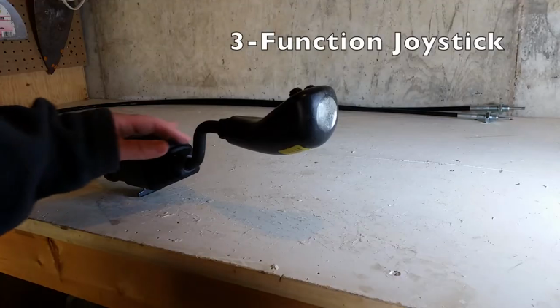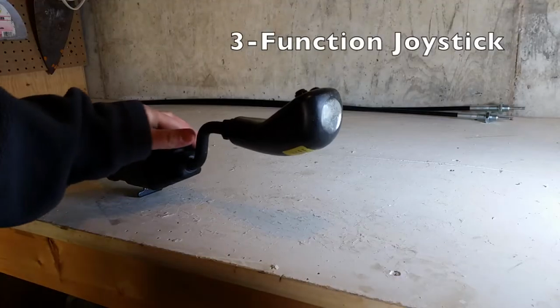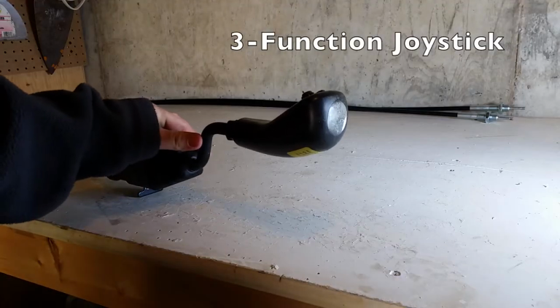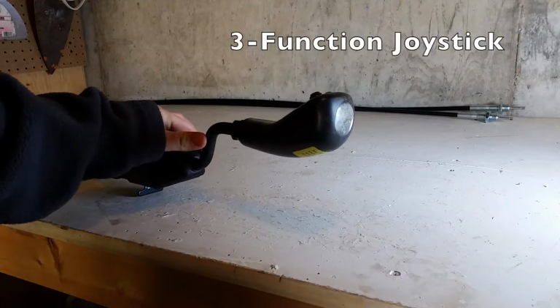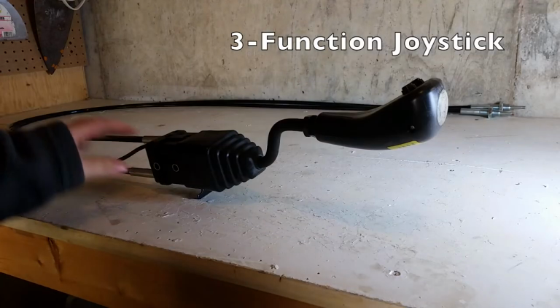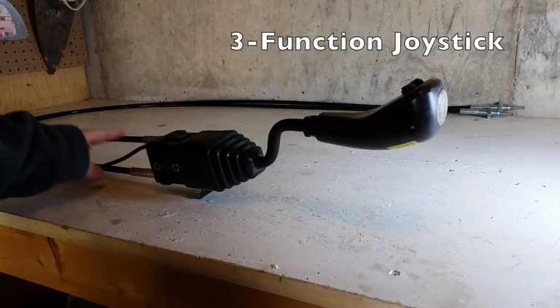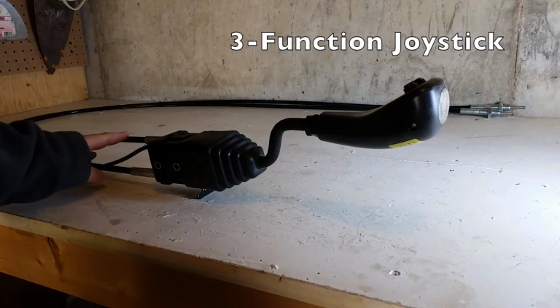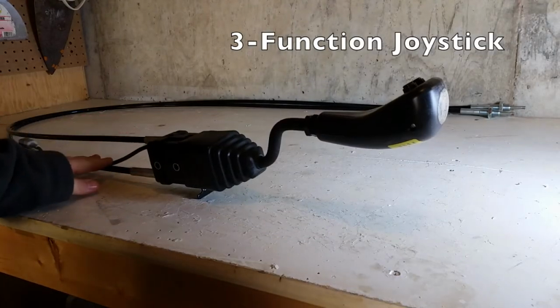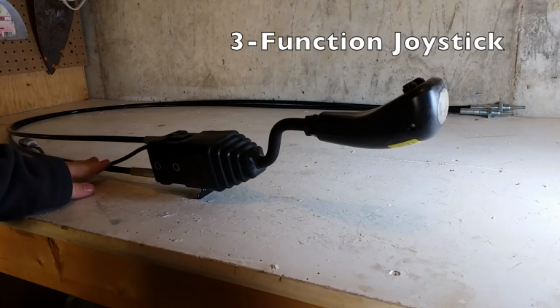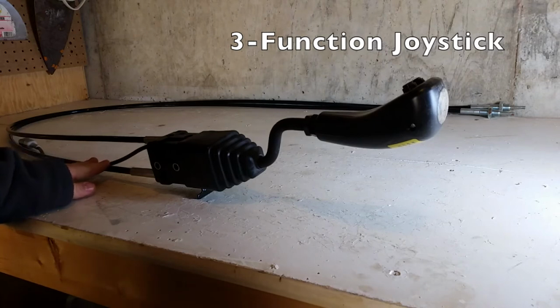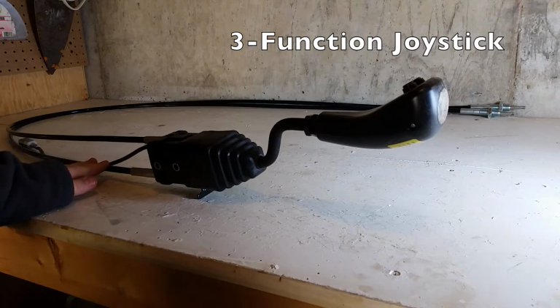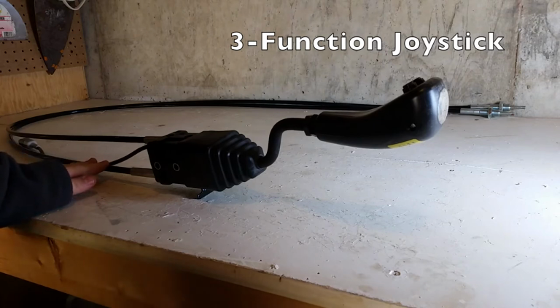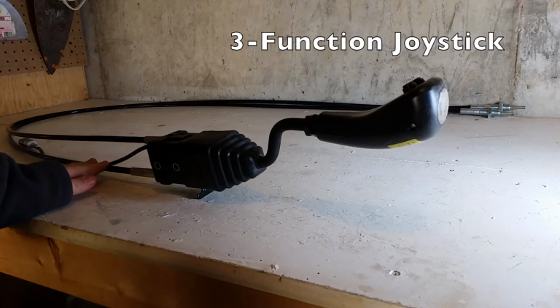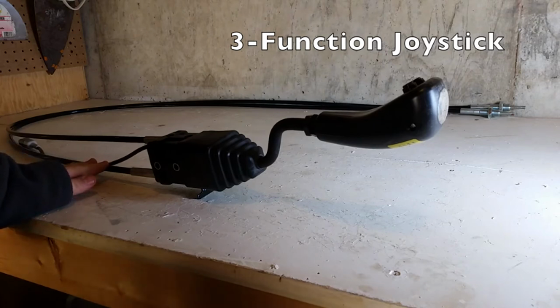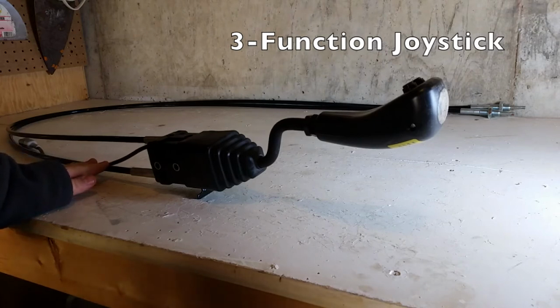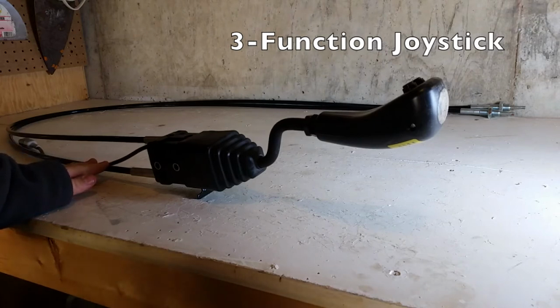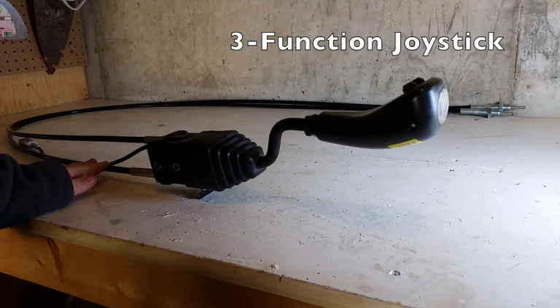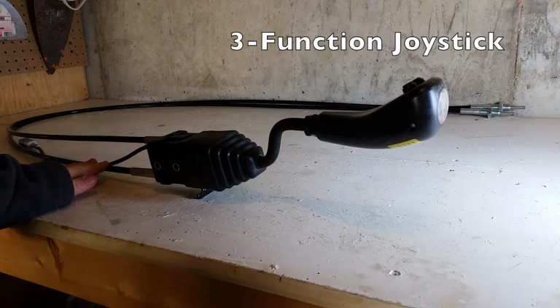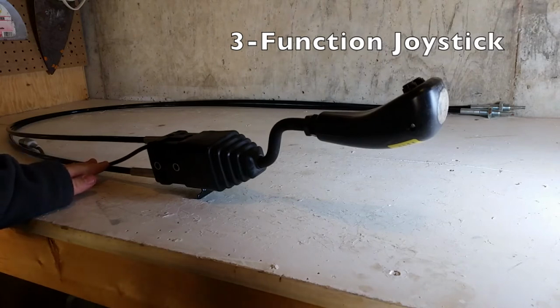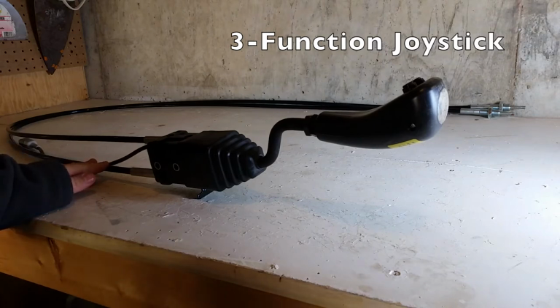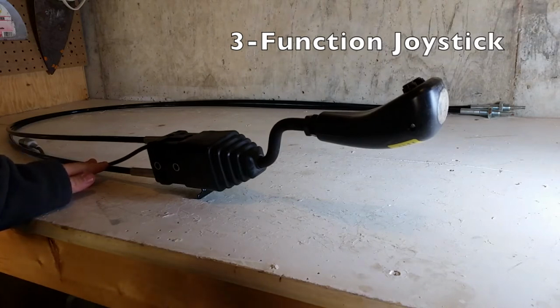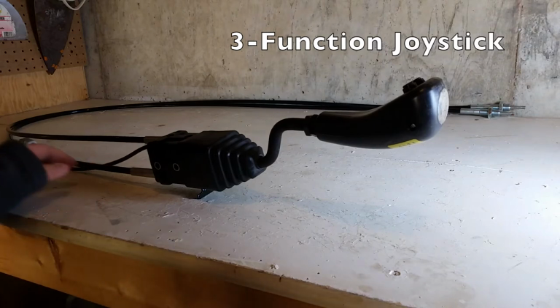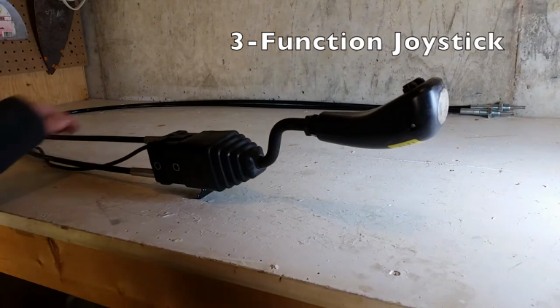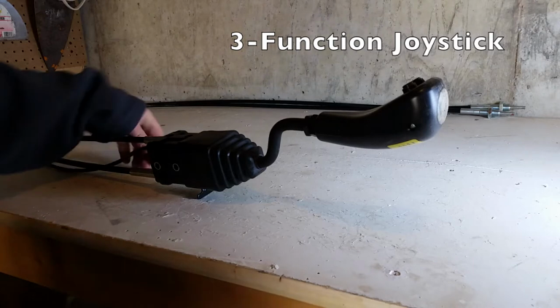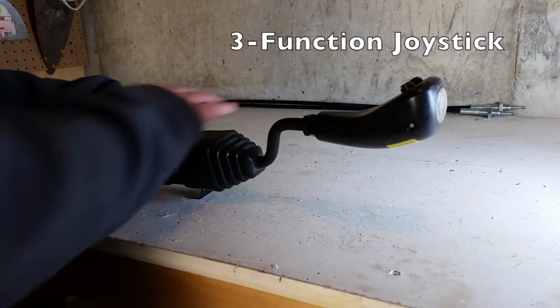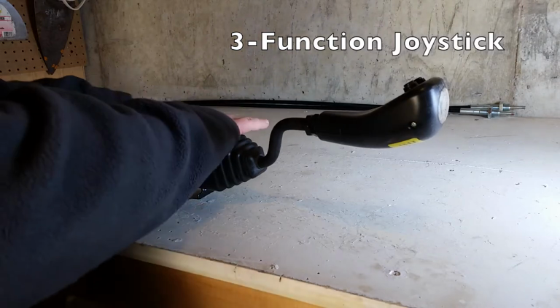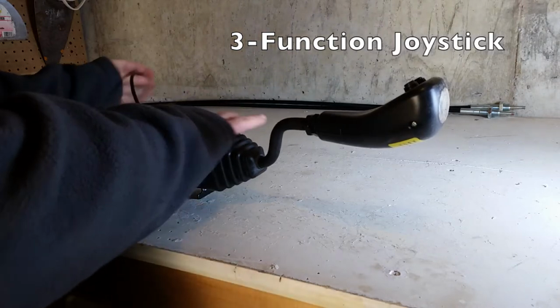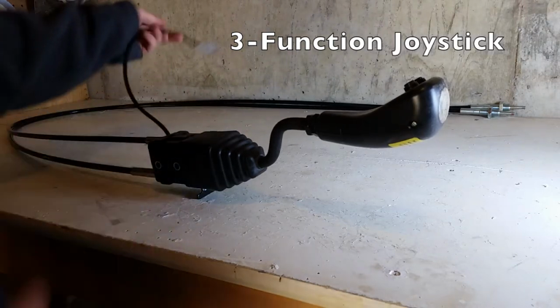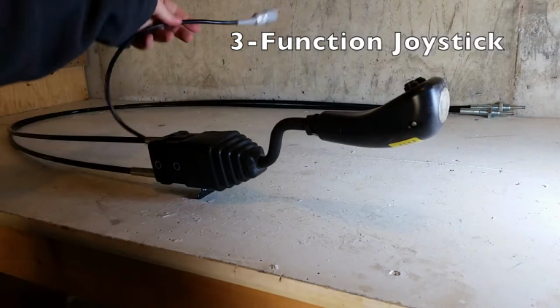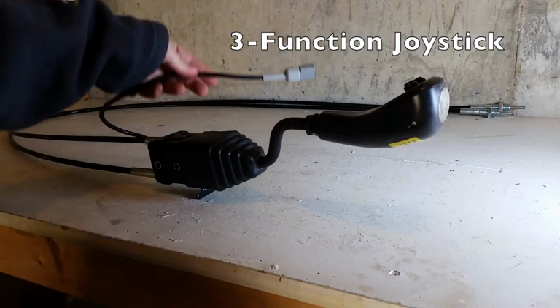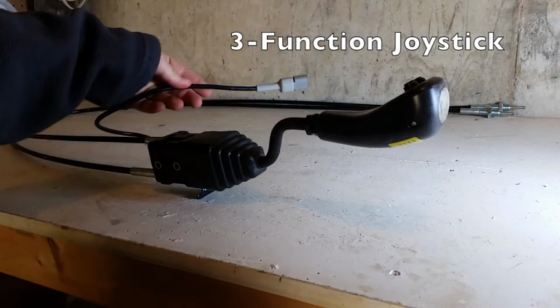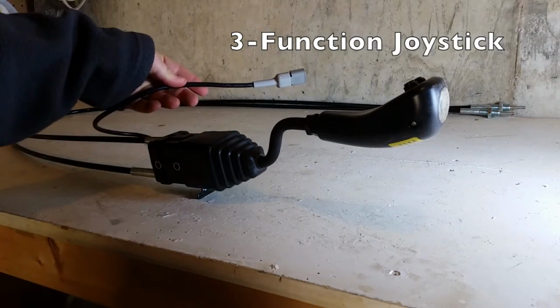This is the three-function joystick which is included in the kit. The cables are for the manual functions — the lift and the dump. The third function is for the grapple, which is electric.